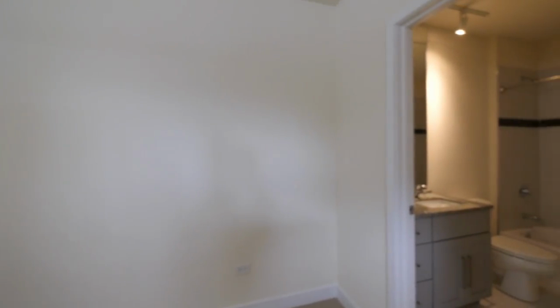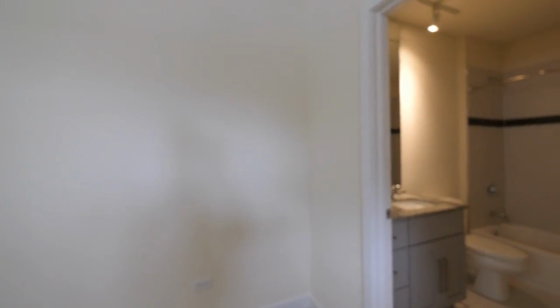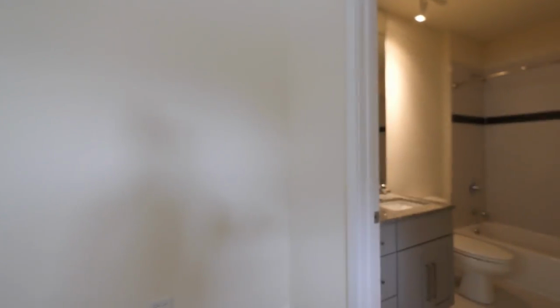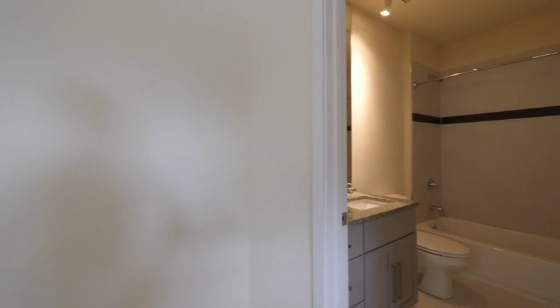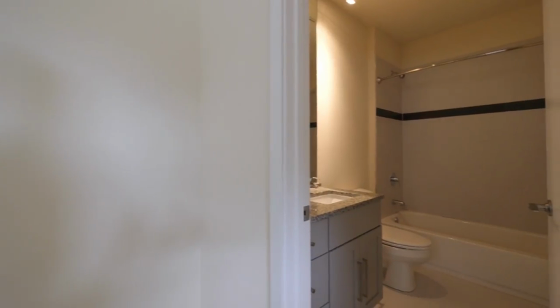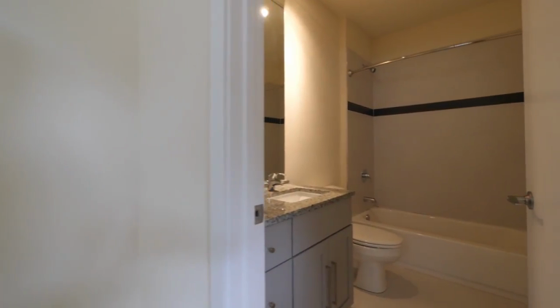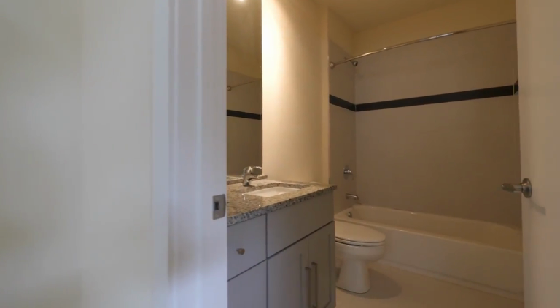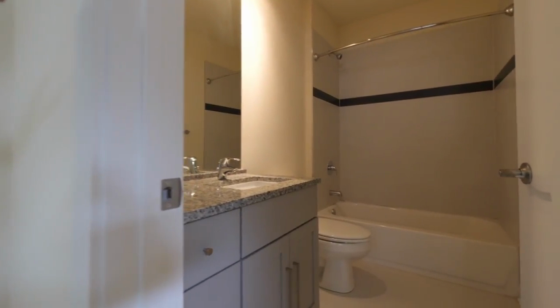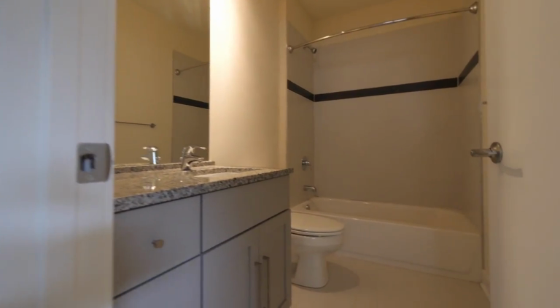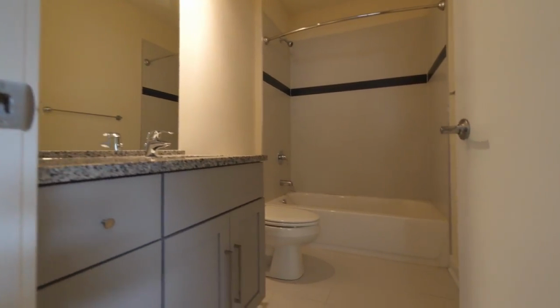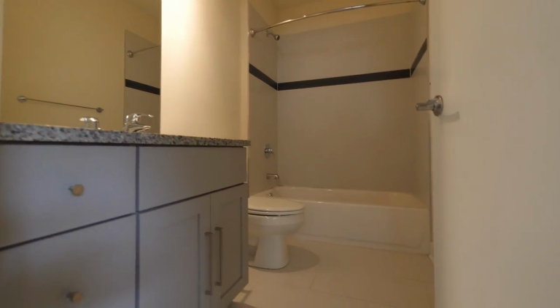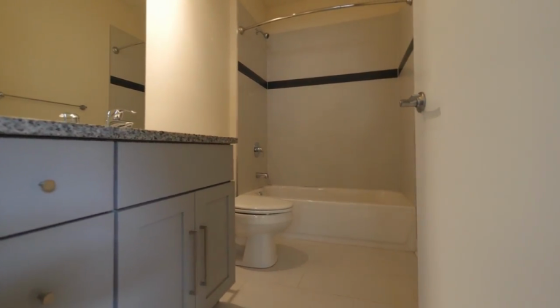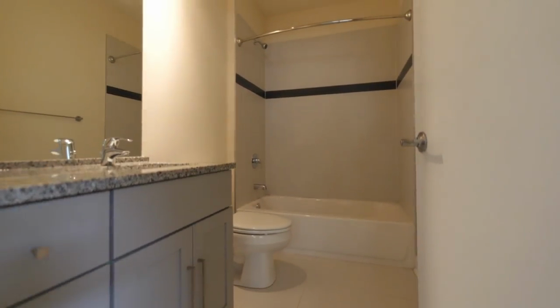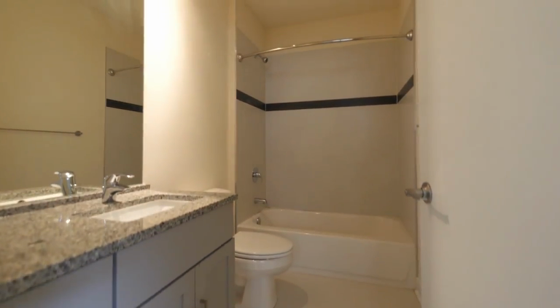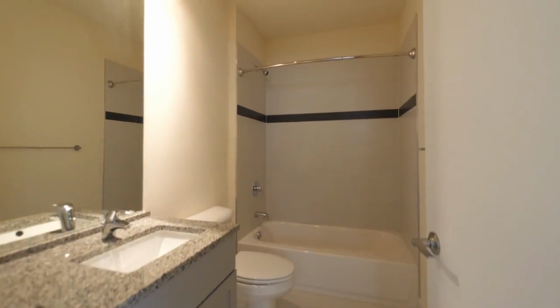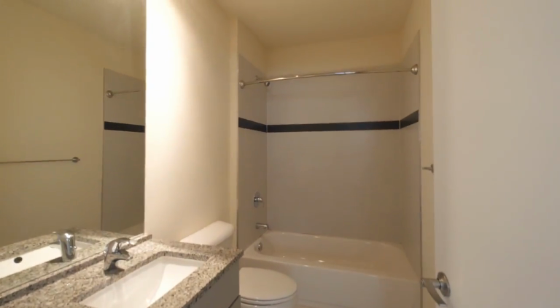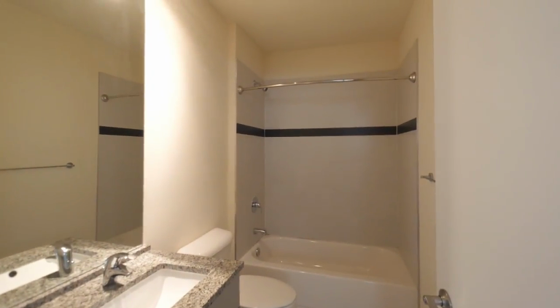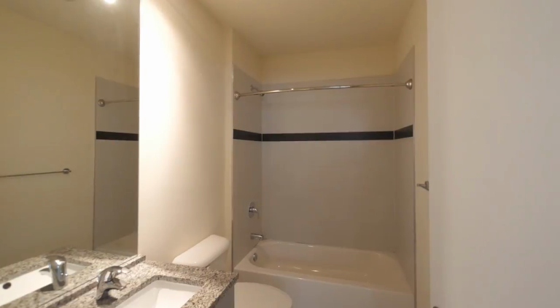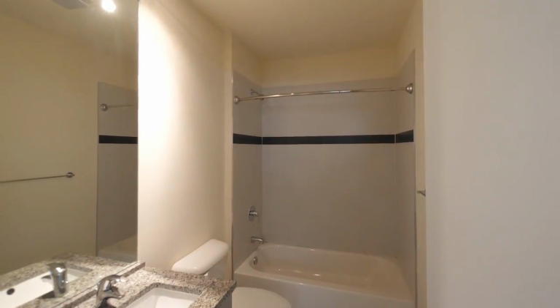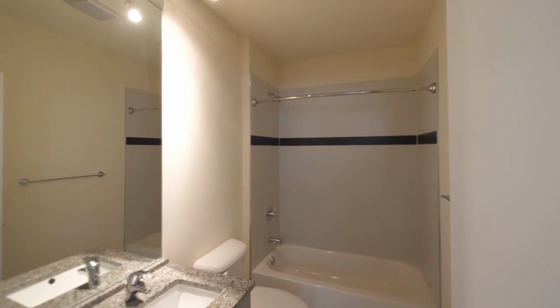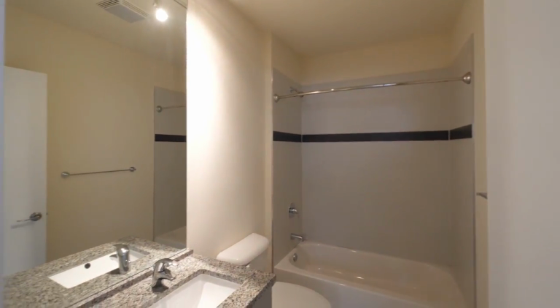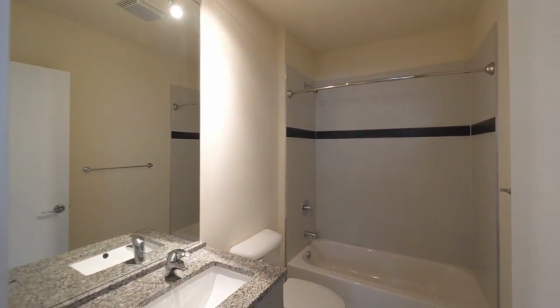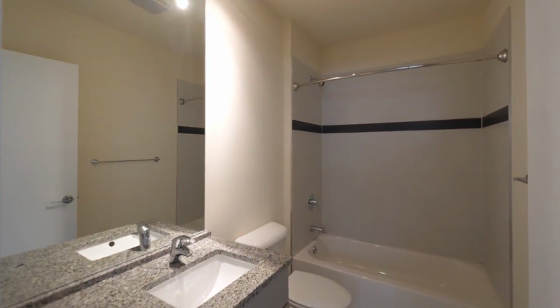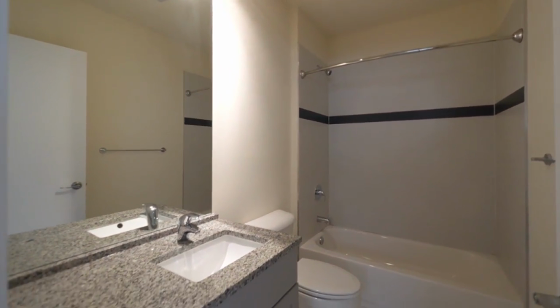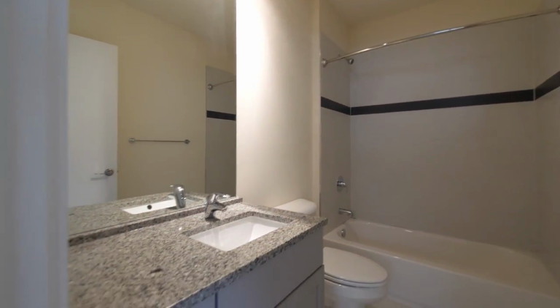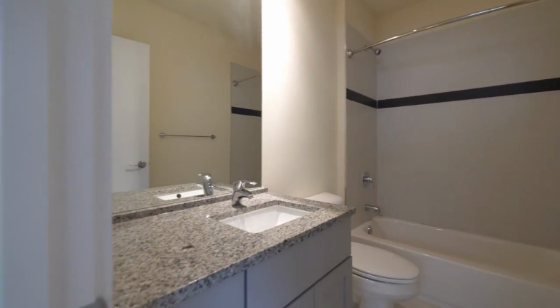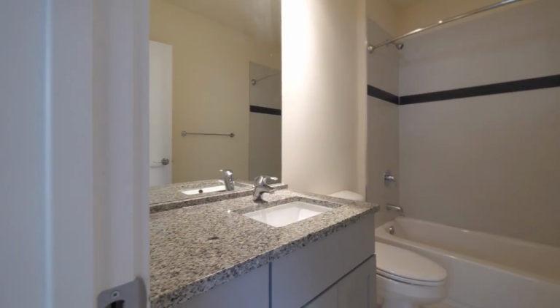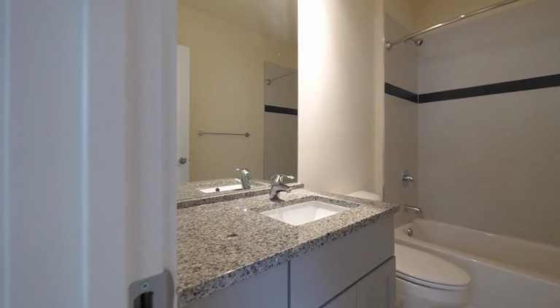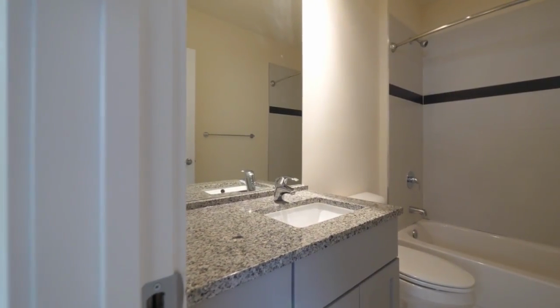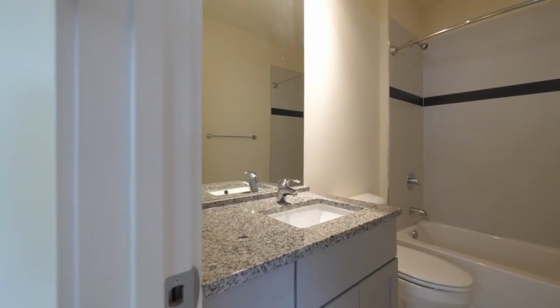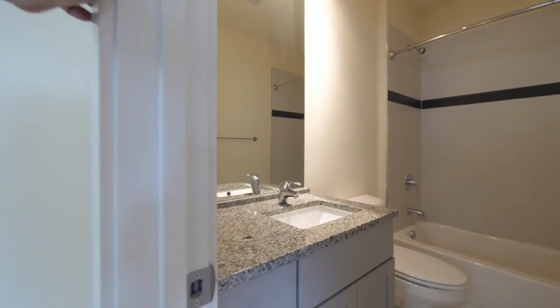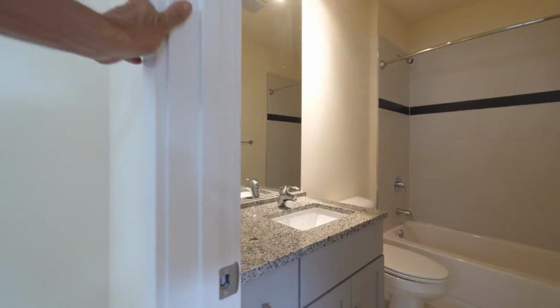The bathroom has gray cabinets, a floating vanity, attractive tile, and track lighting. It's a granite counter with an undermount sink.